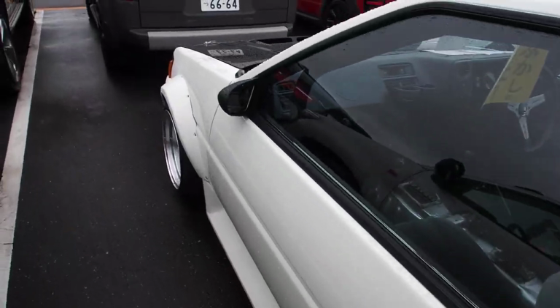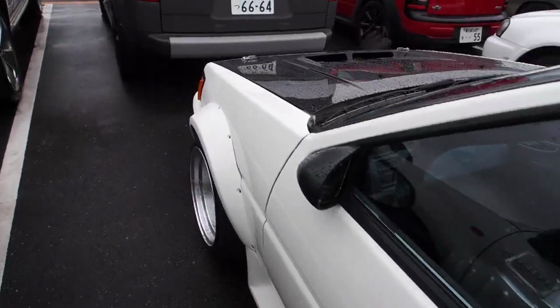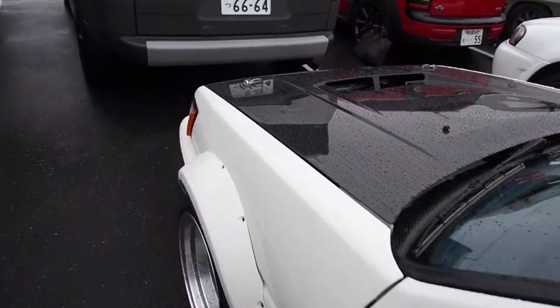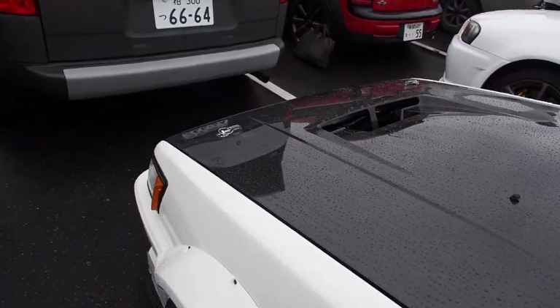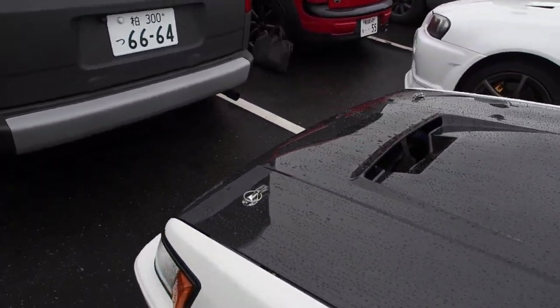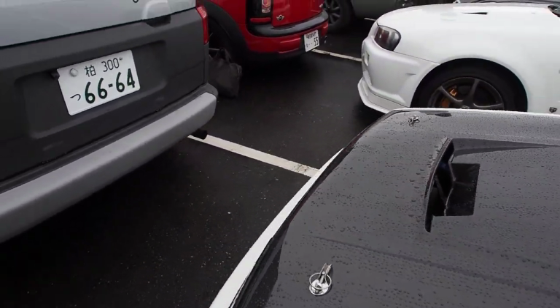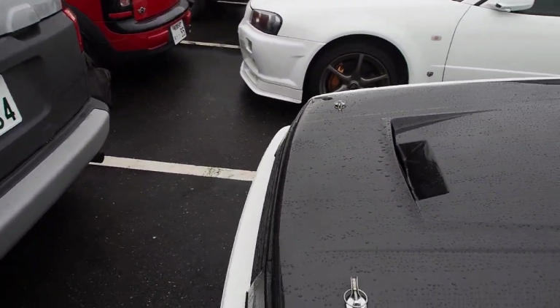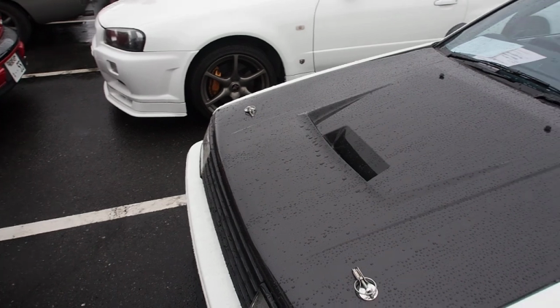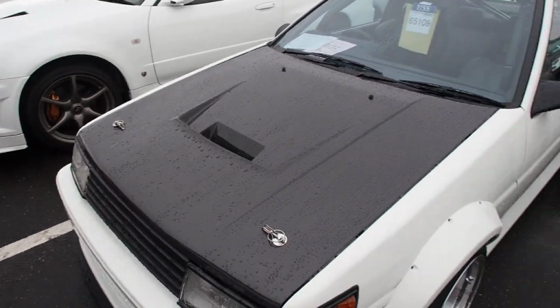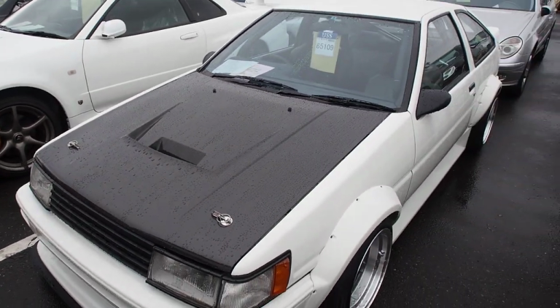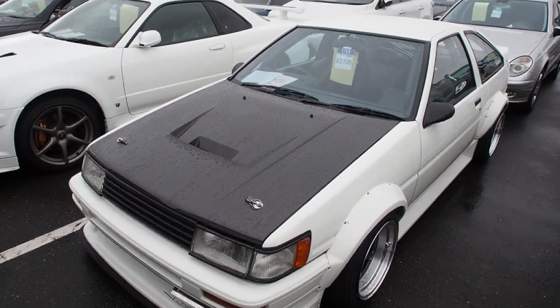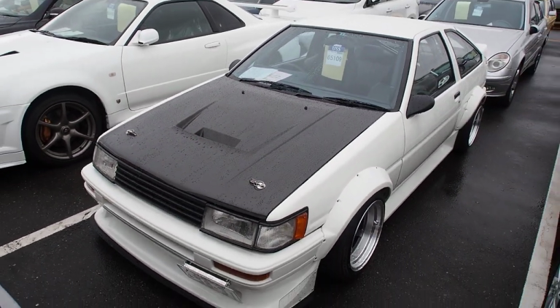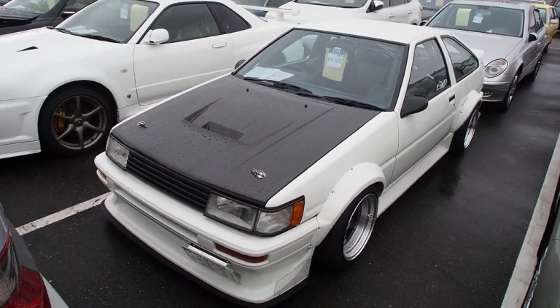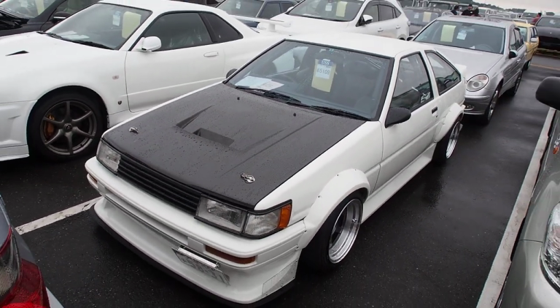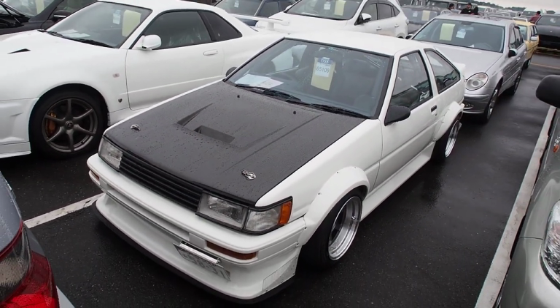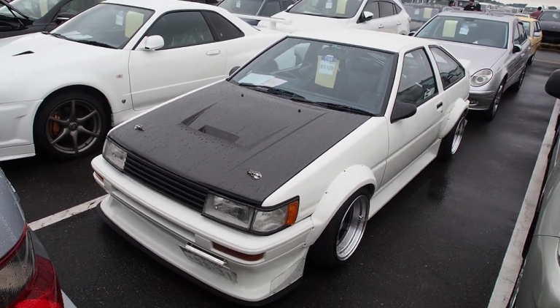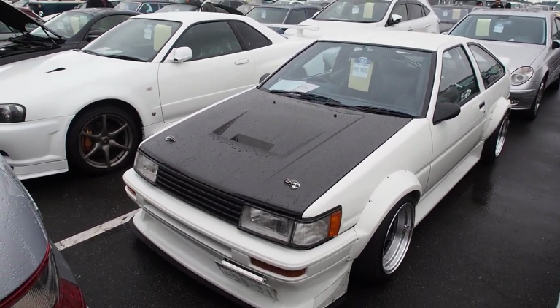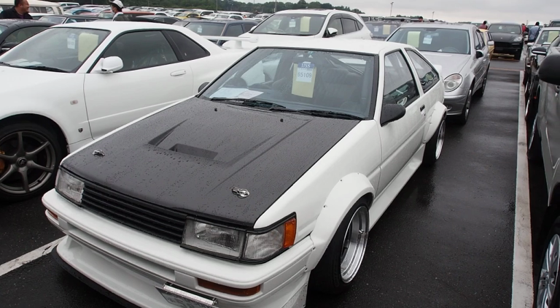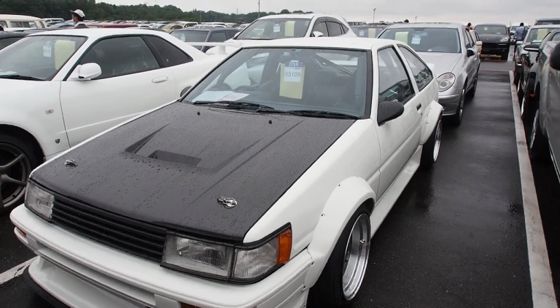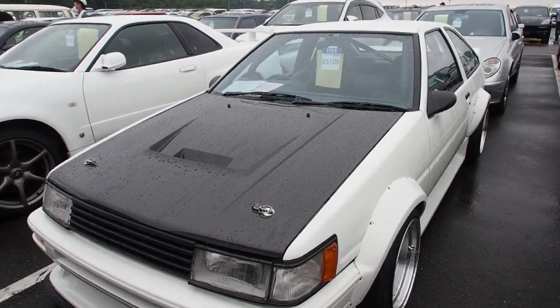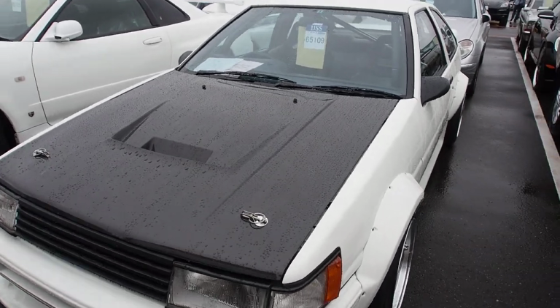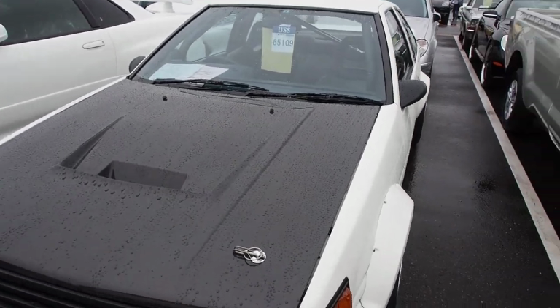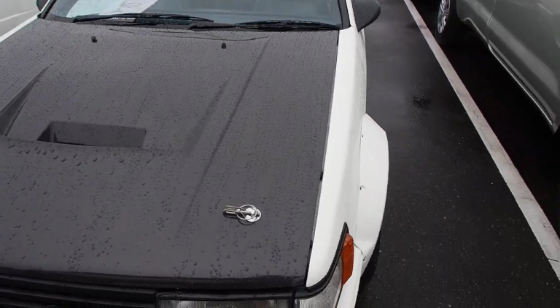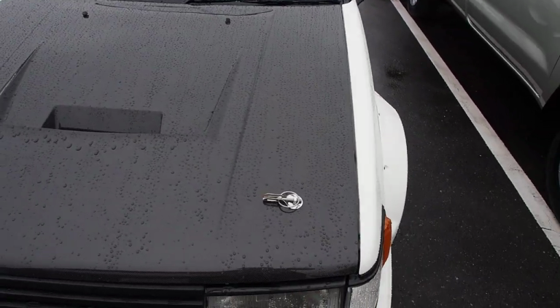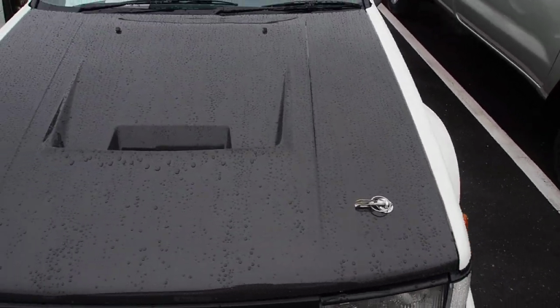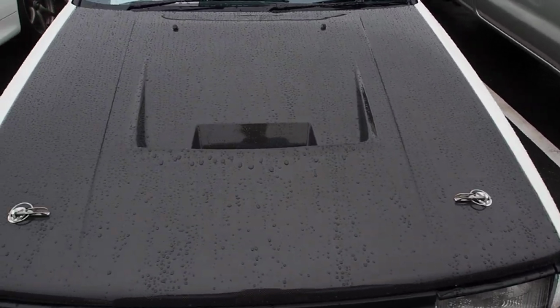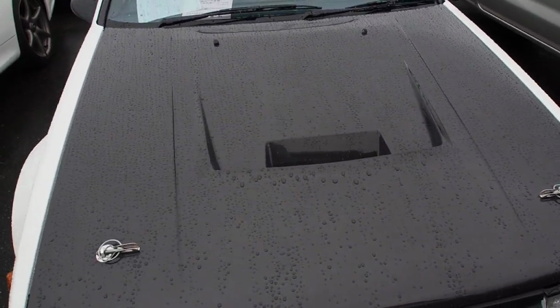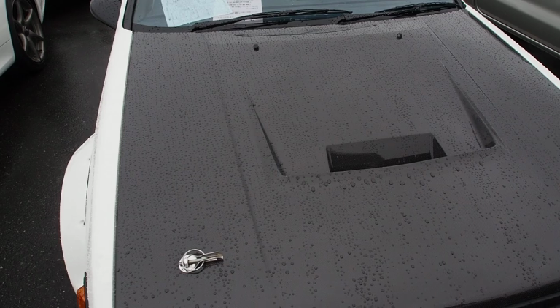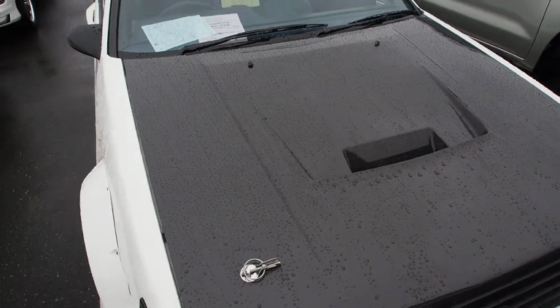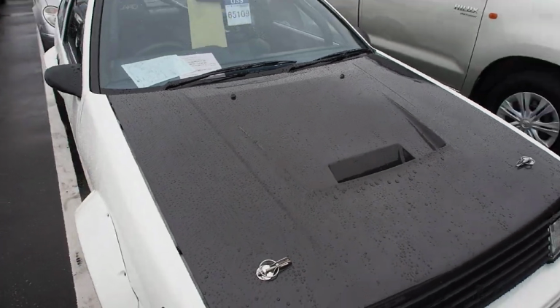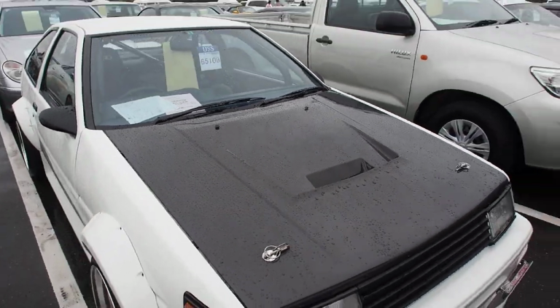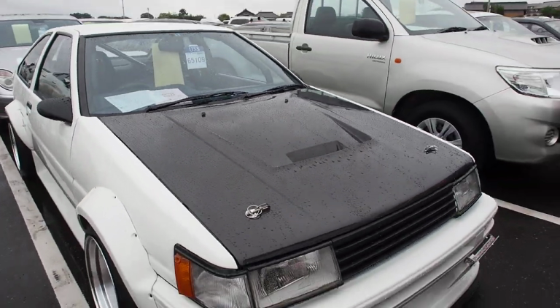We did have a bid on this, but it got pulled because they decided we don't have enough money to buy this car. The AE86 is already really expensive, and this one — I don't know how much it's going to sell for, it's really up in the air — but wouldn't be surprised if it's somewhere near 1.5 million yen.